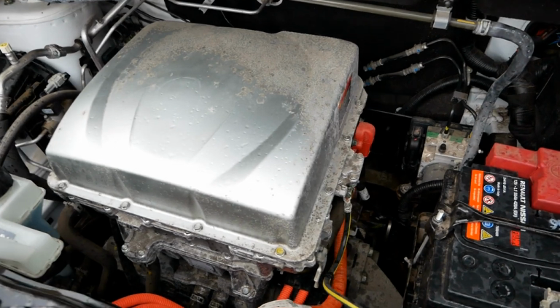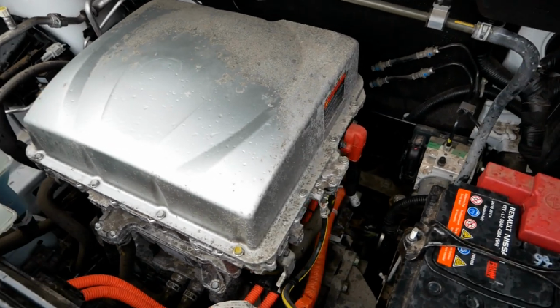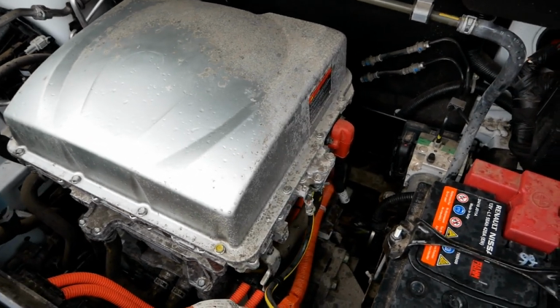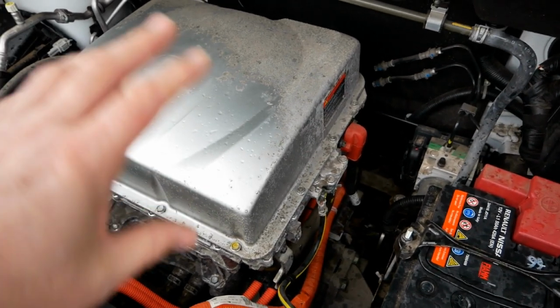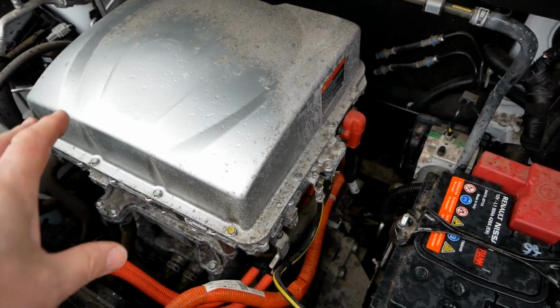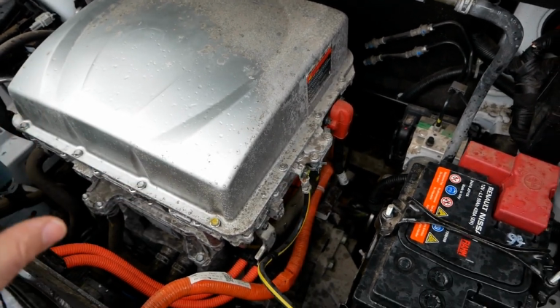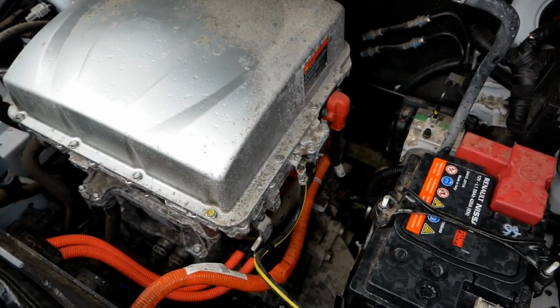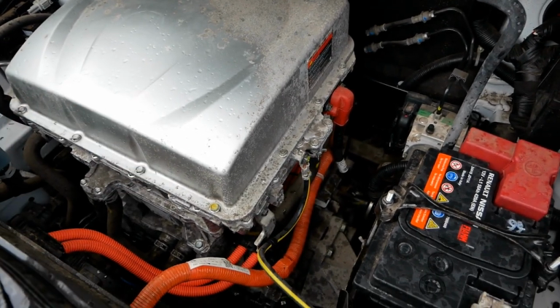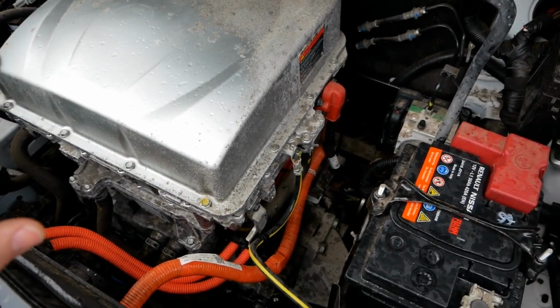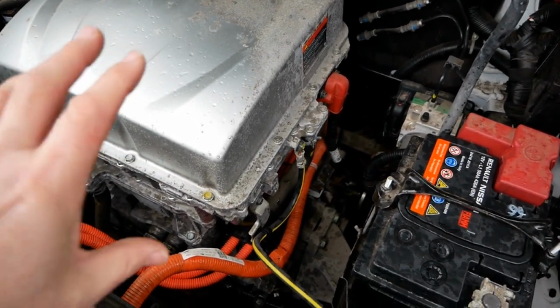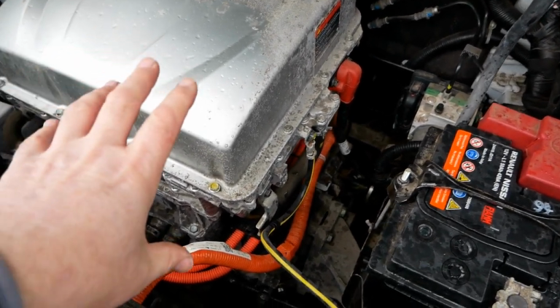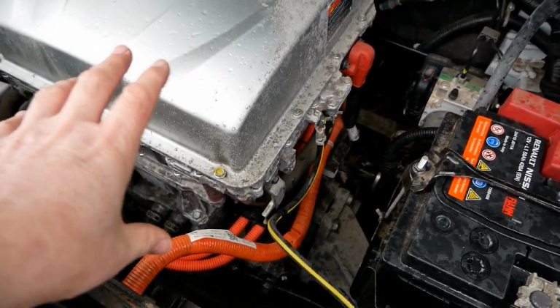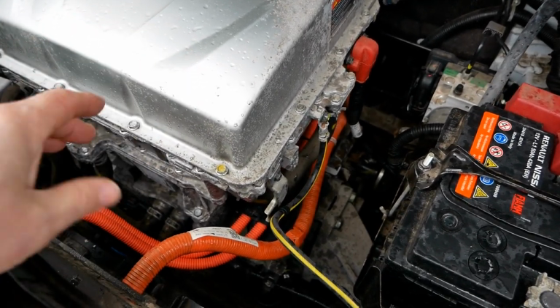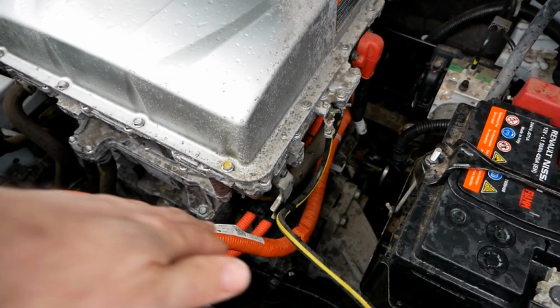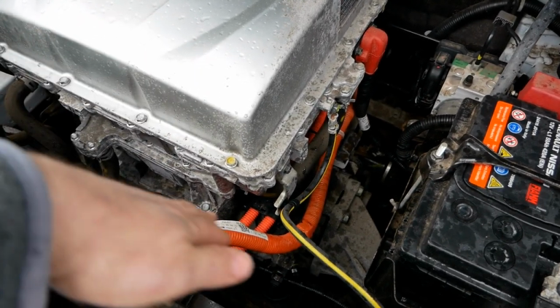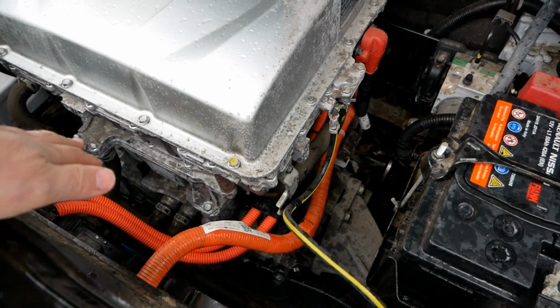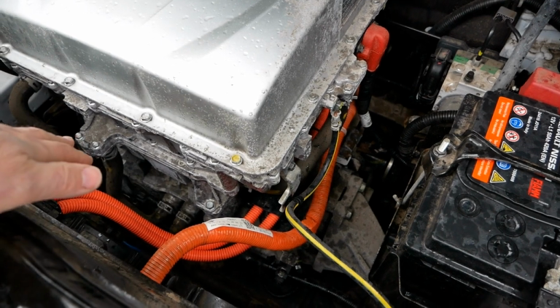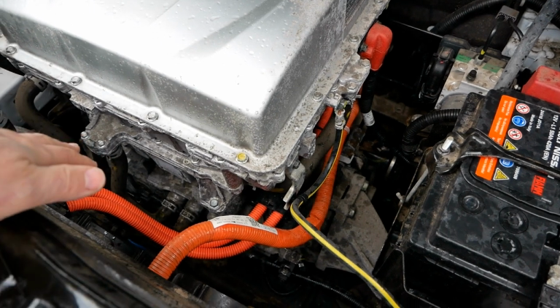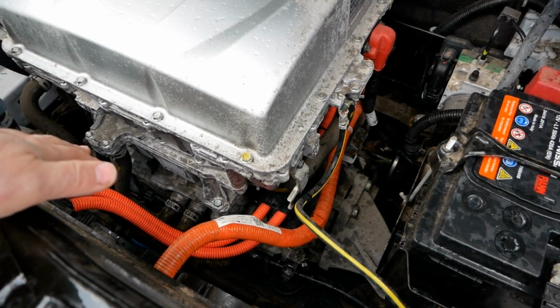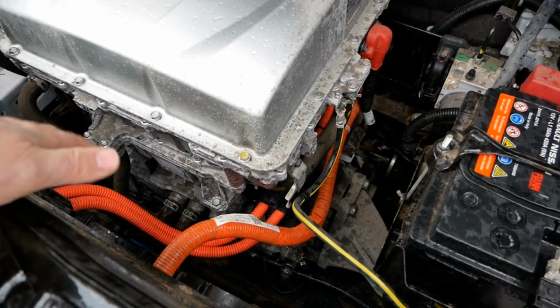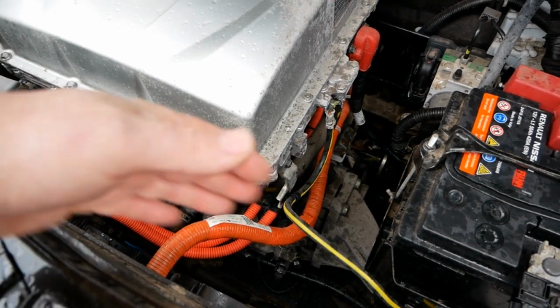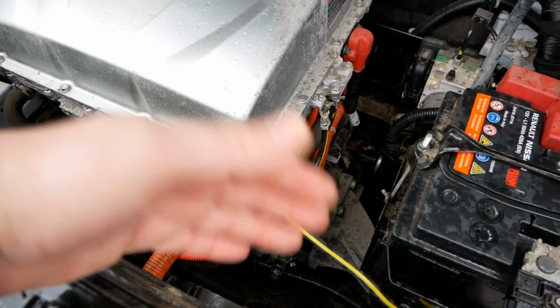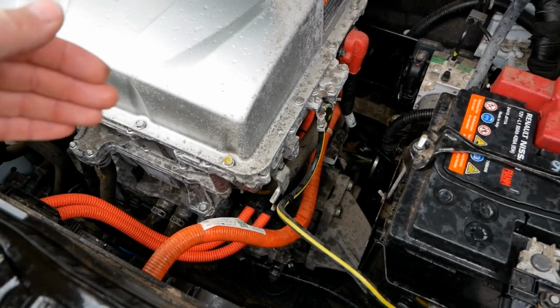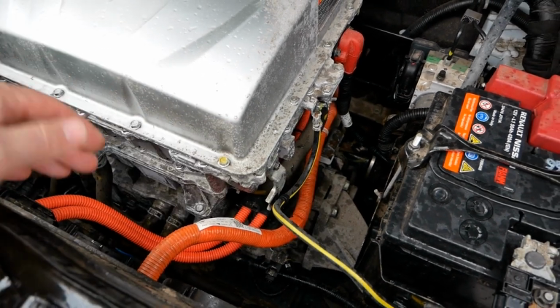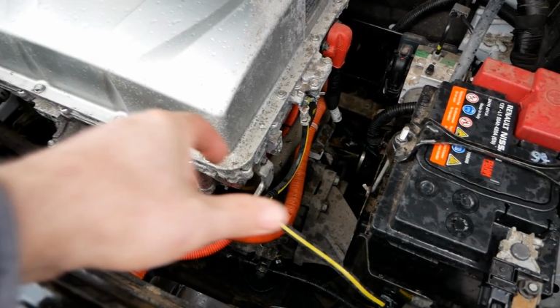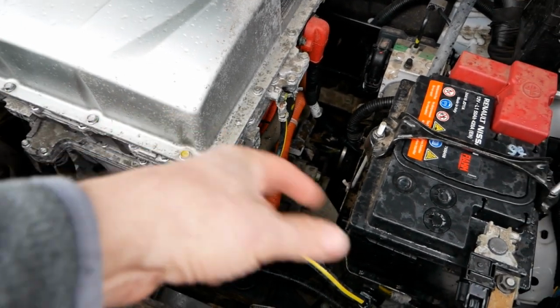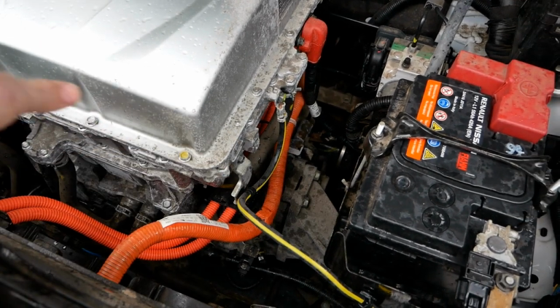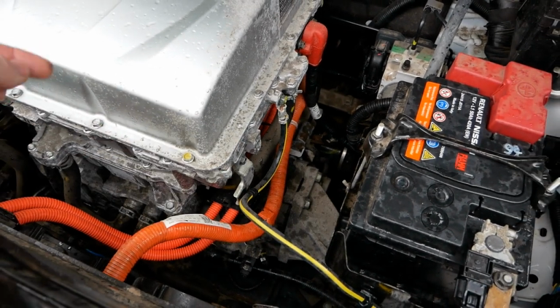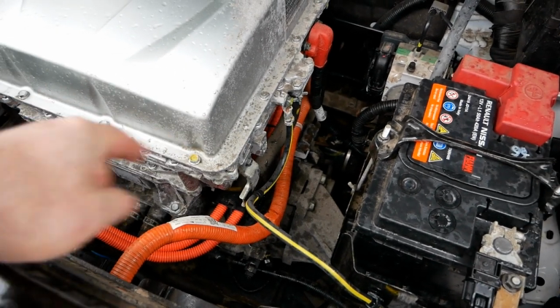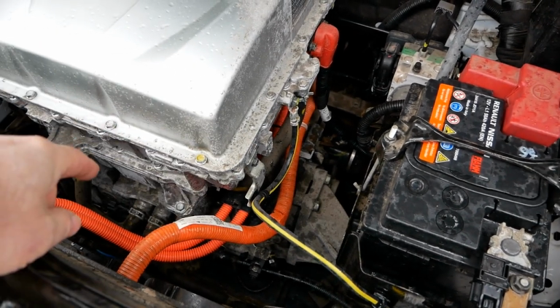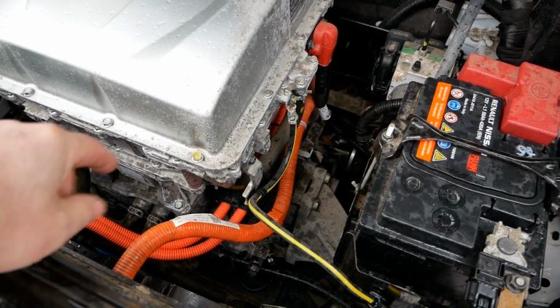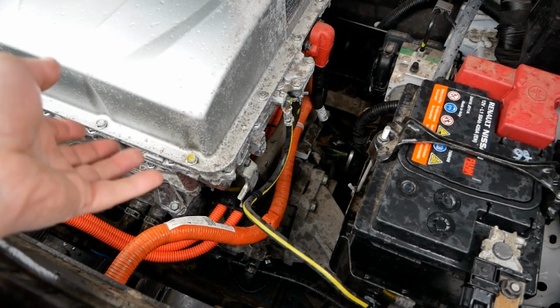If you've never seen an electric drivetrain before, it almost looks like a normal engine. This is your motor stack — at the bottom there is the electric motor. Because this is front-wheel drive, there are little shafts either side driving the front wheels.